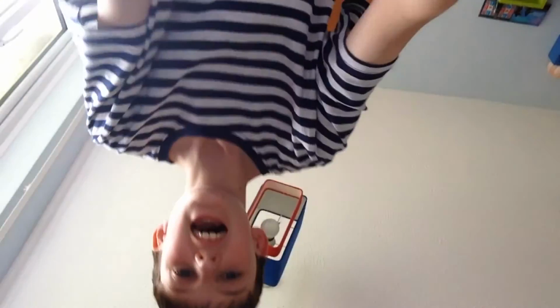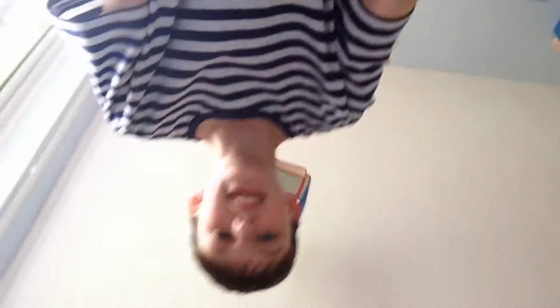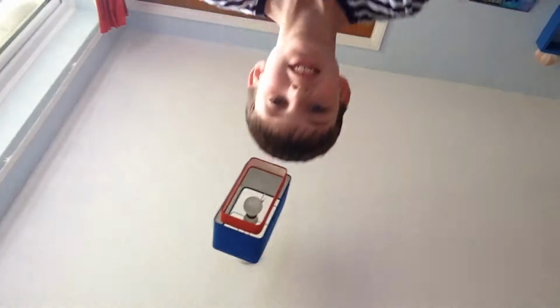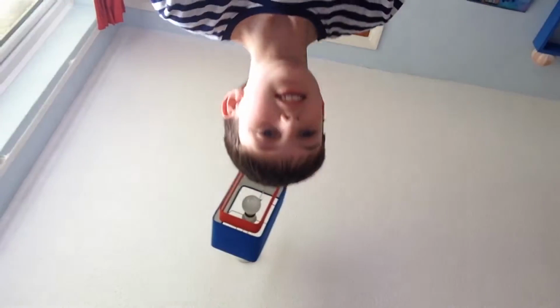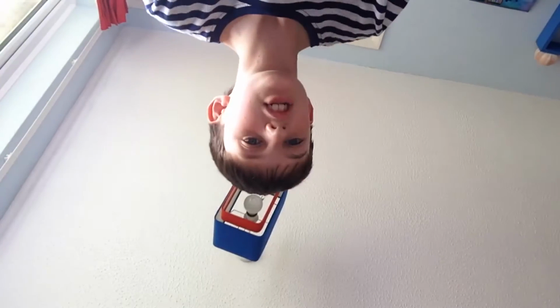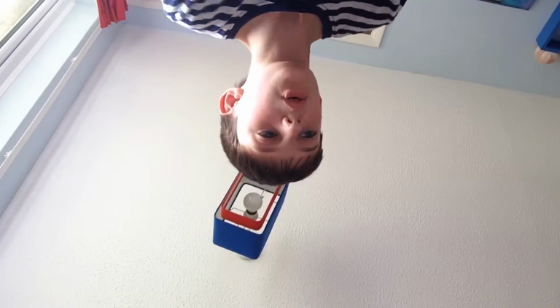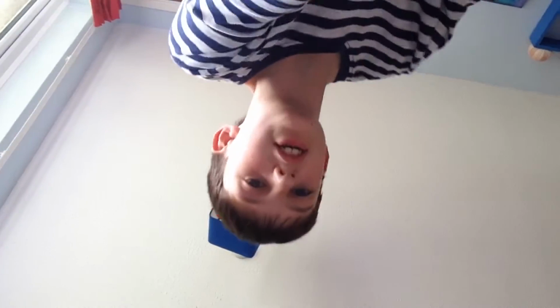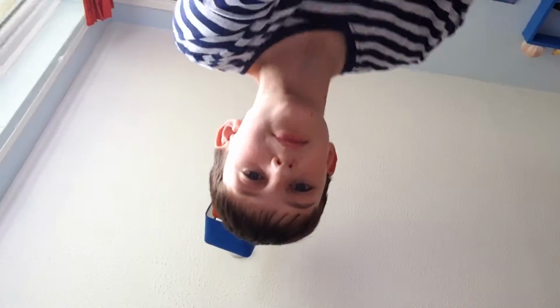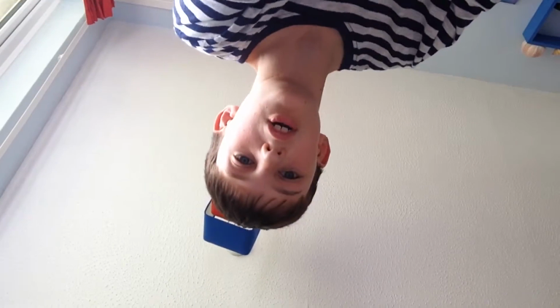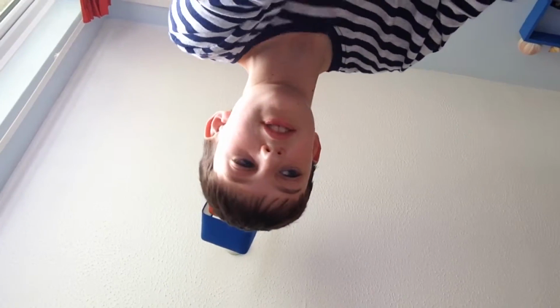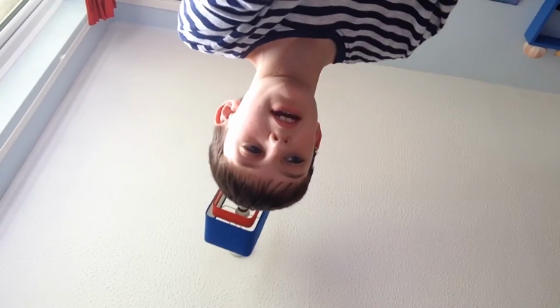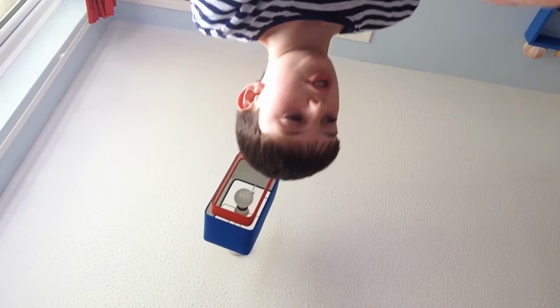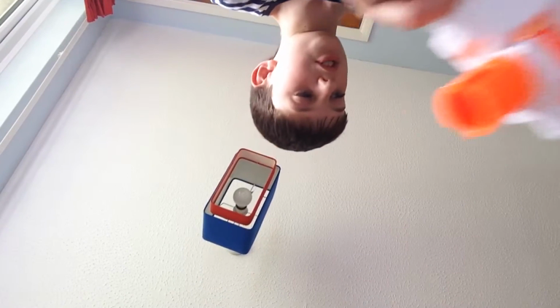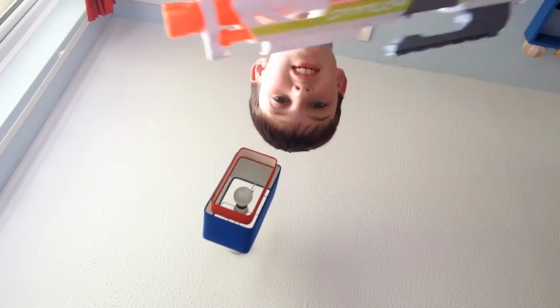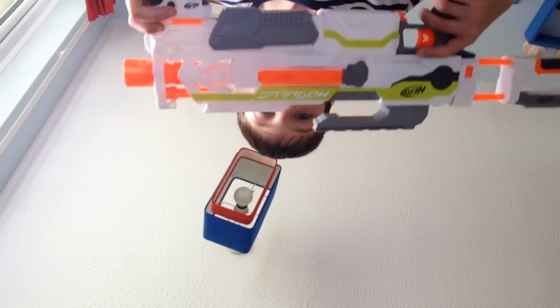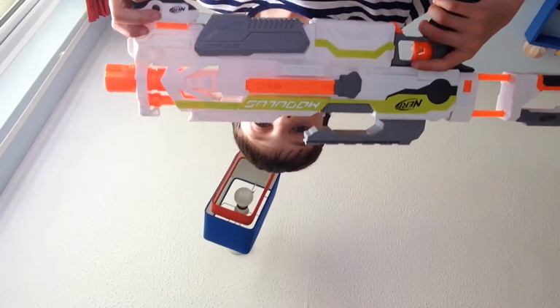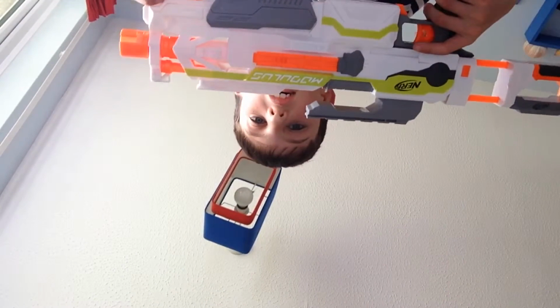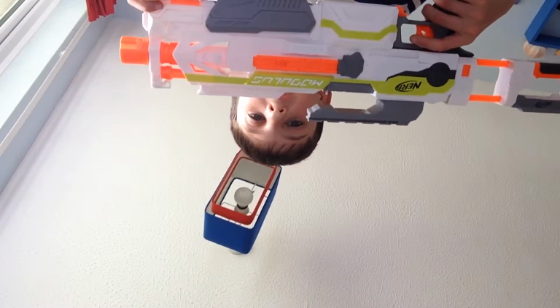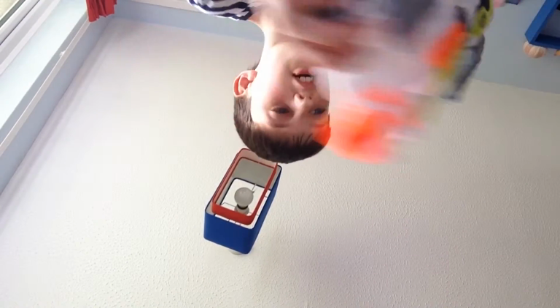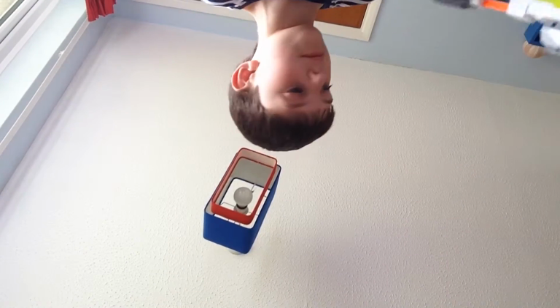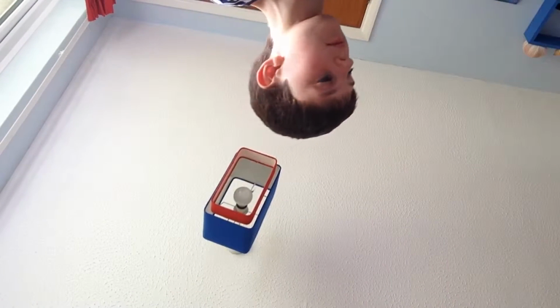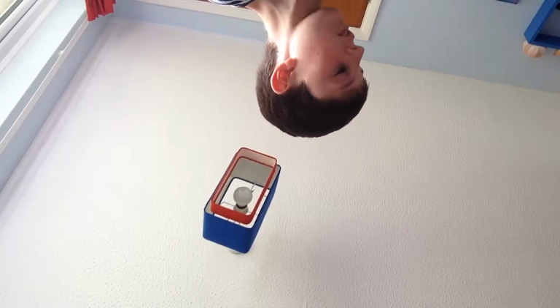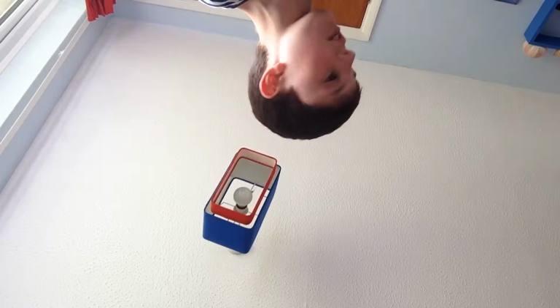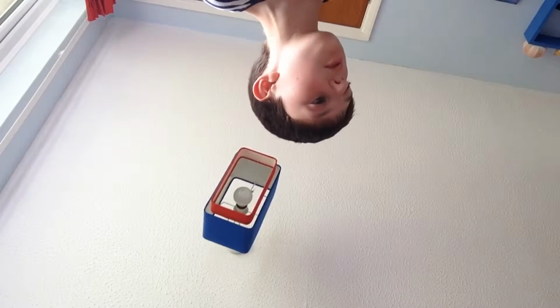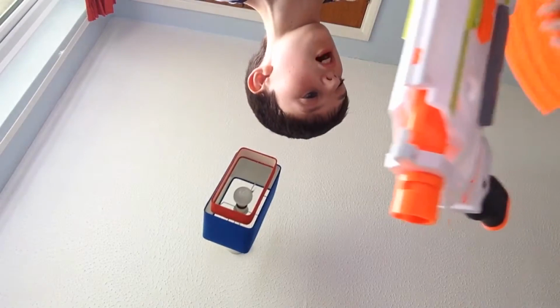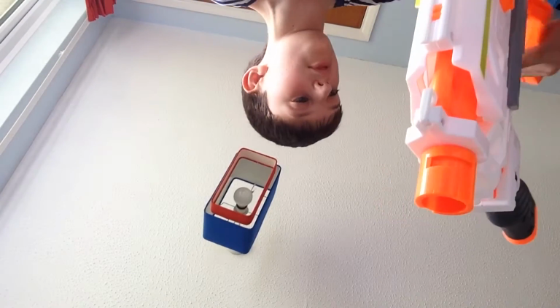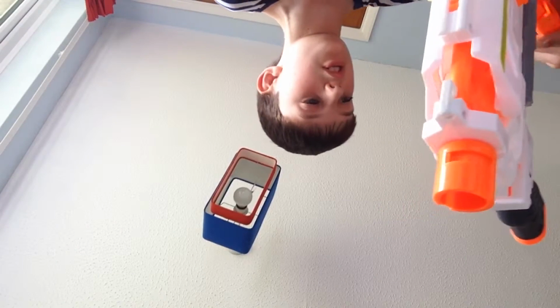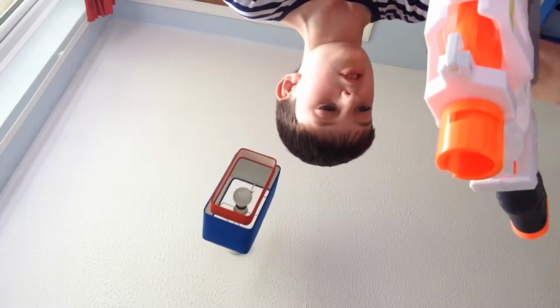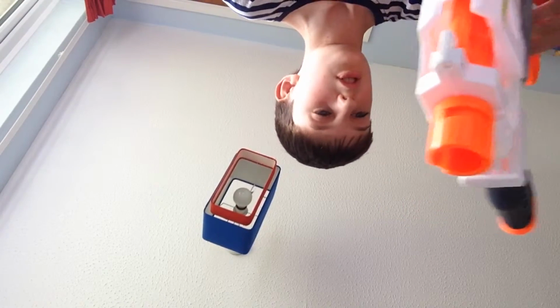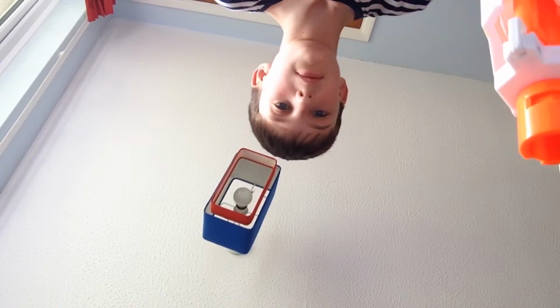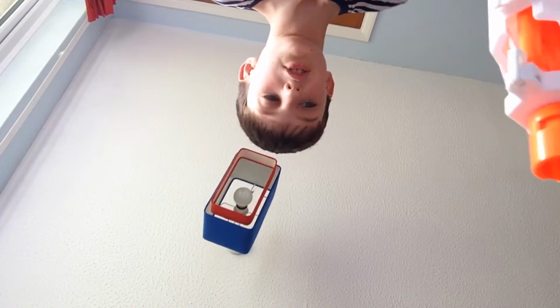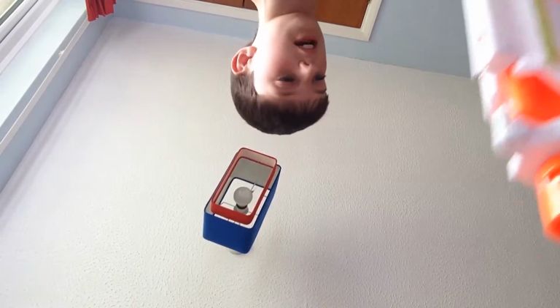Hello there guys, today I'm just going to do a quick video on the main Modulus blaster. I'm going to load it up first — 10 bullet stock.